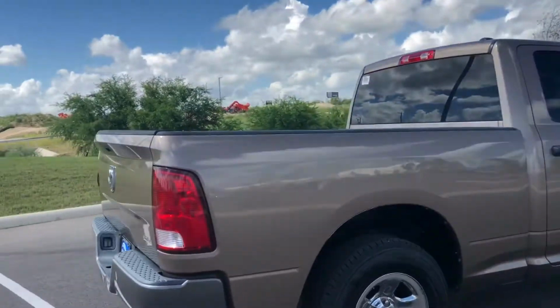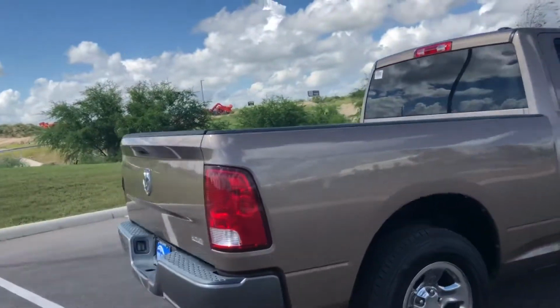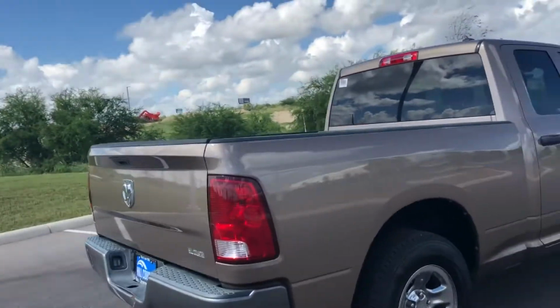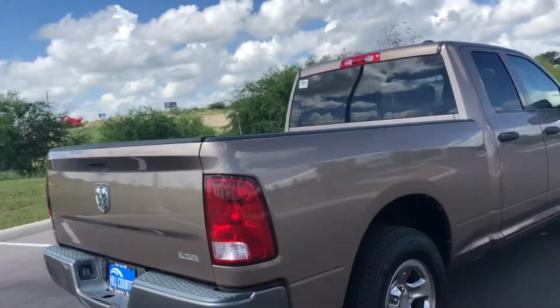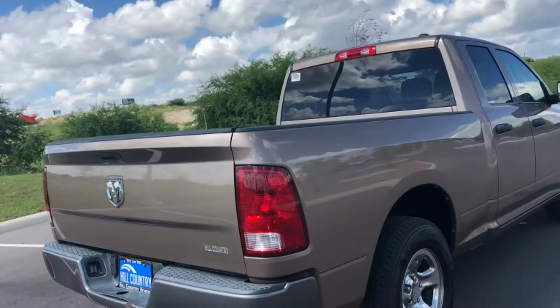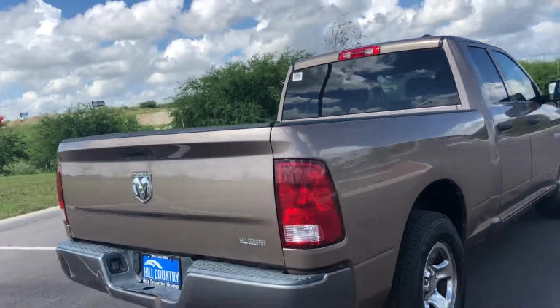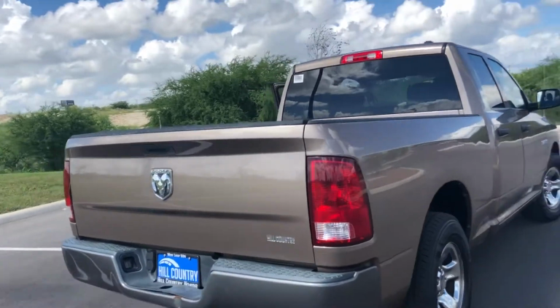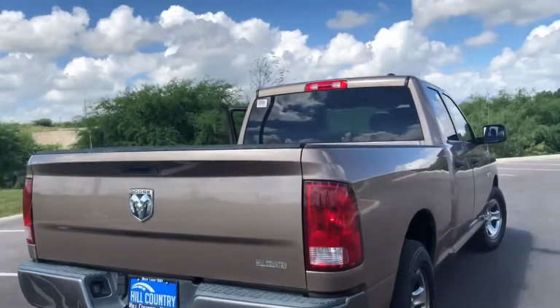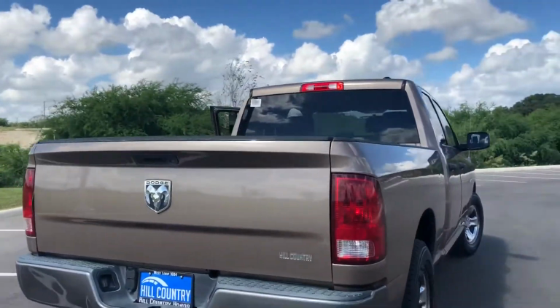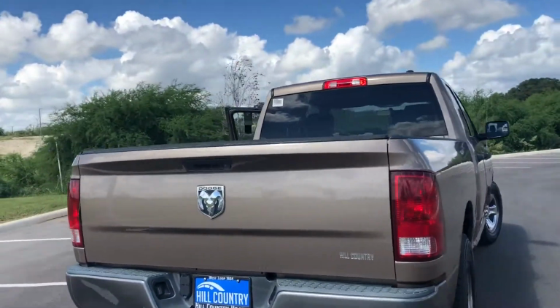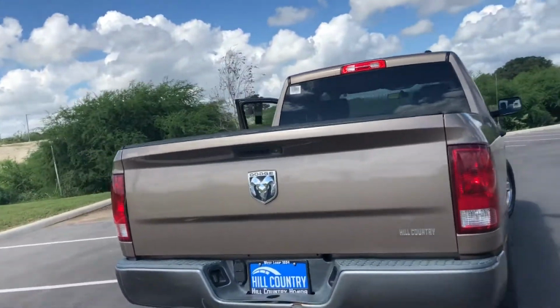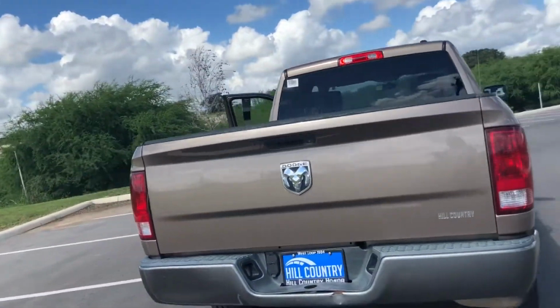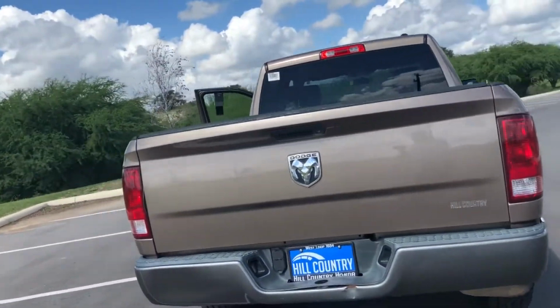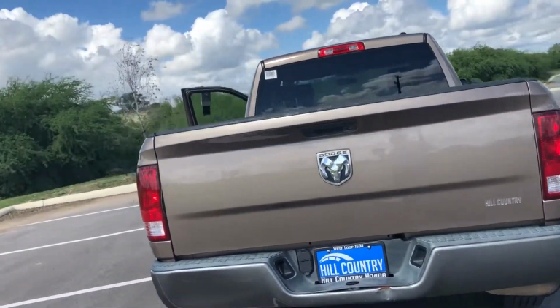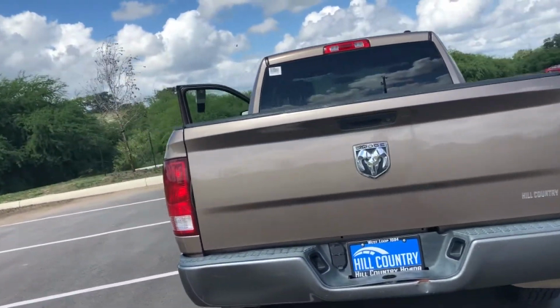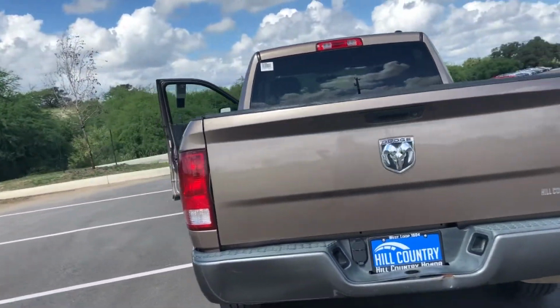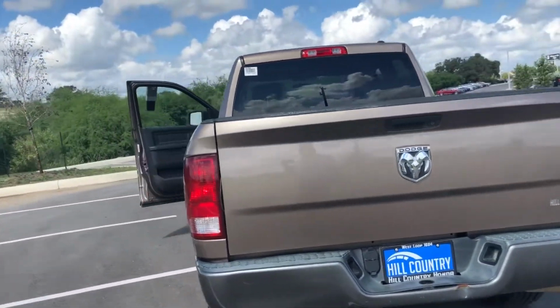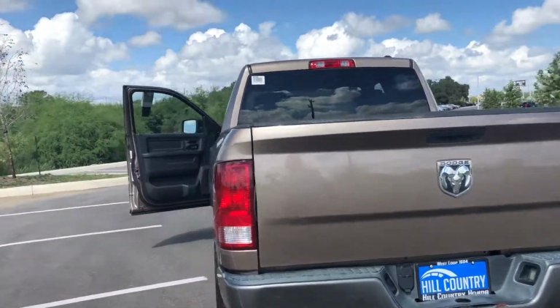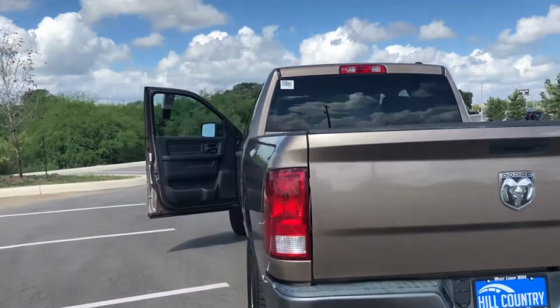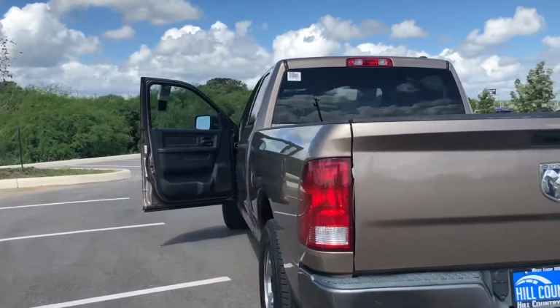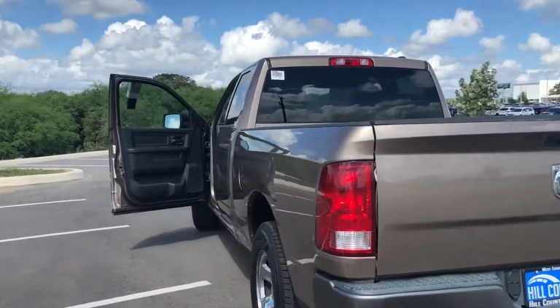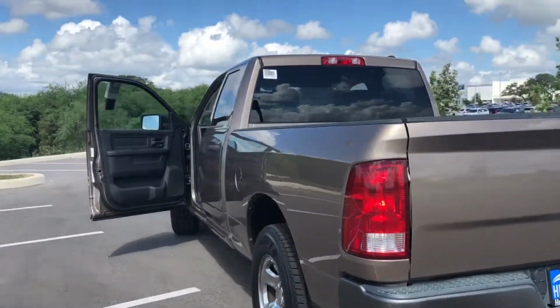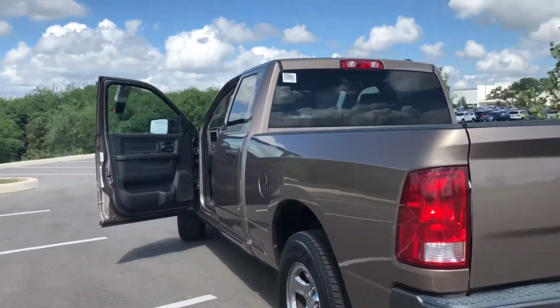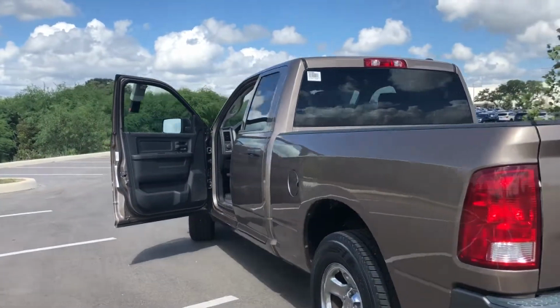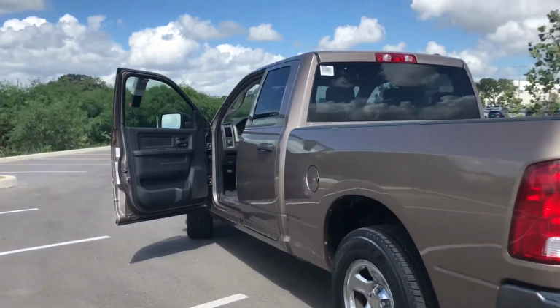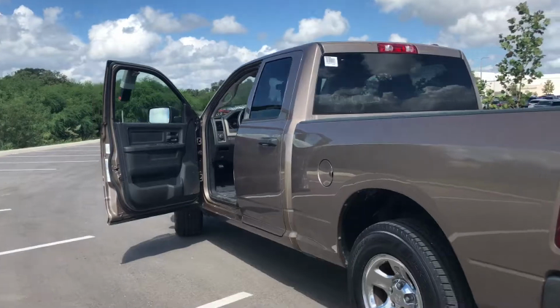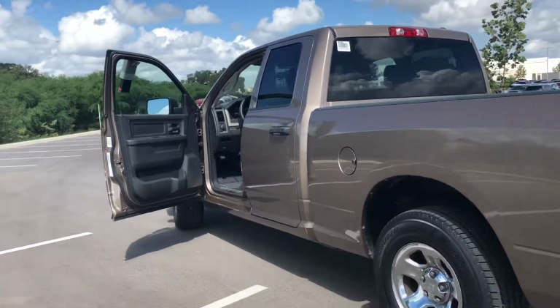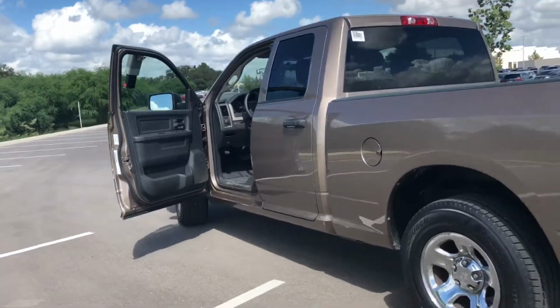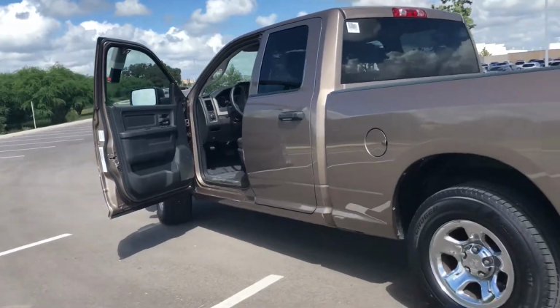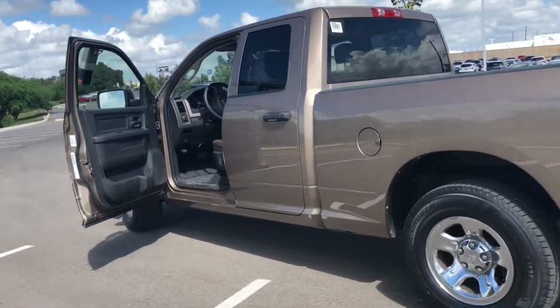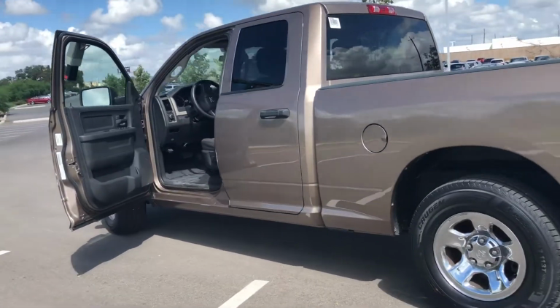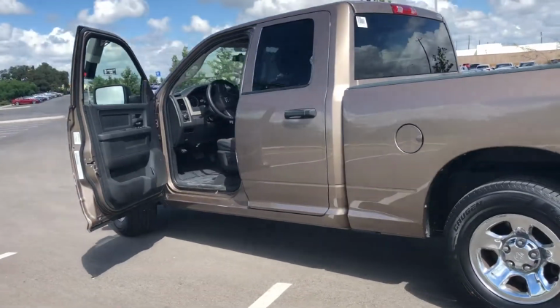This is a good truck, low miles, low price. A good little work truck or just a good little daily if you want a truck and want to save some gas.